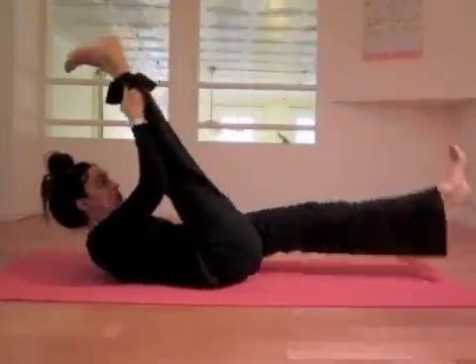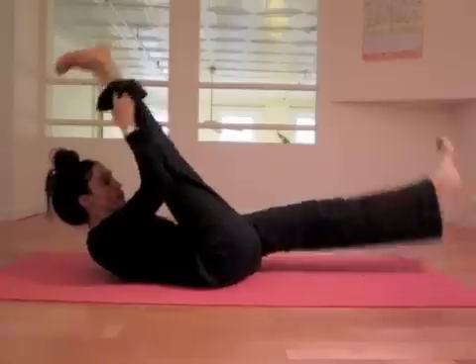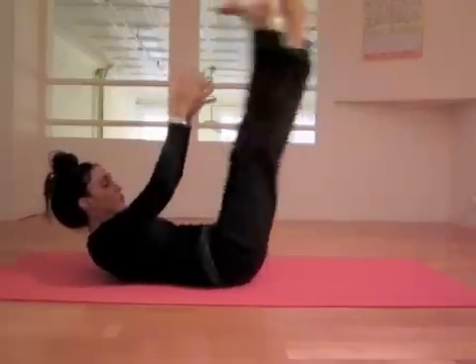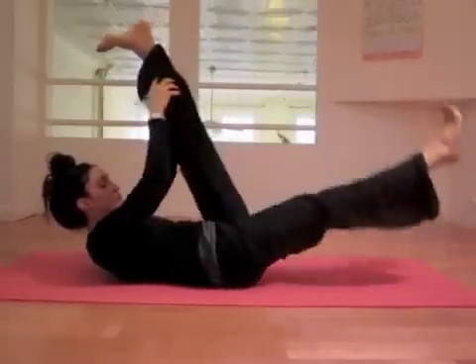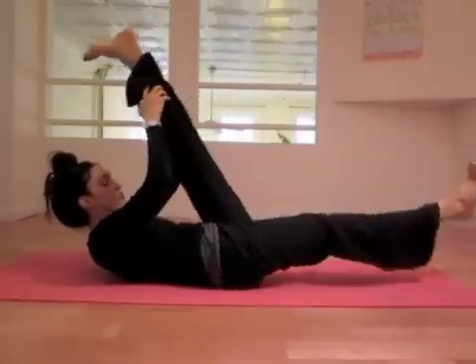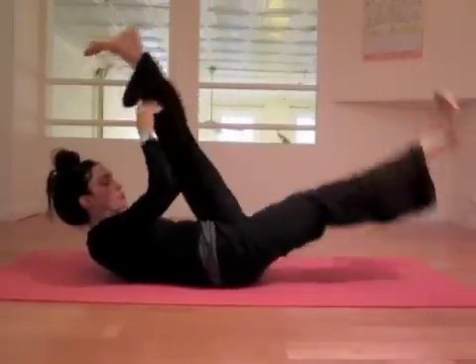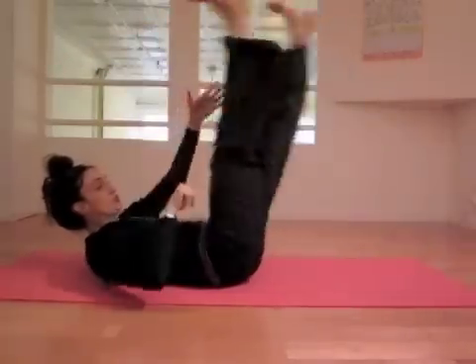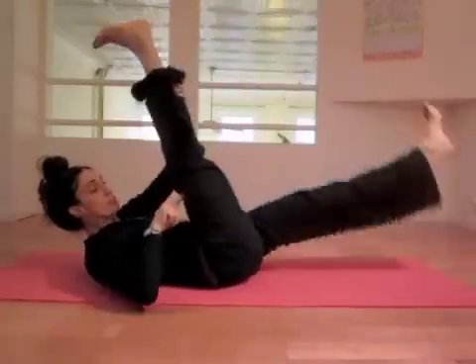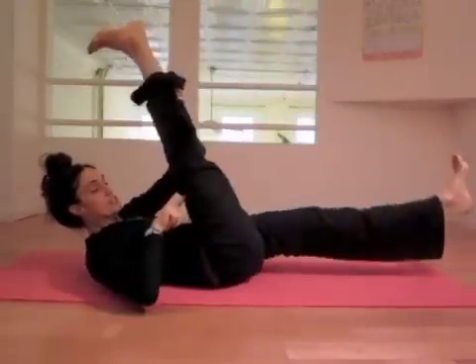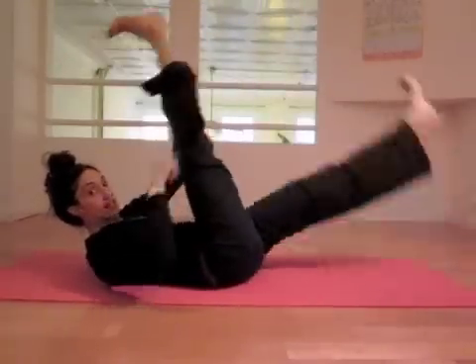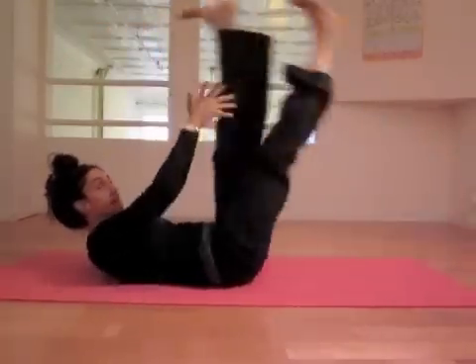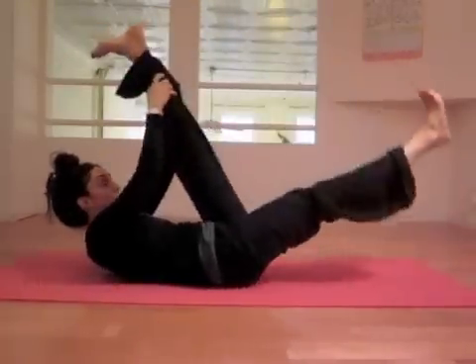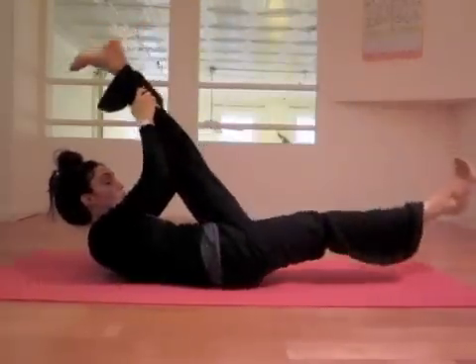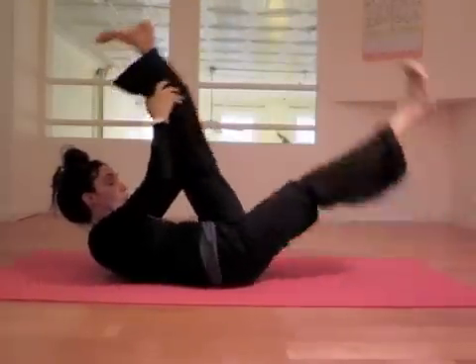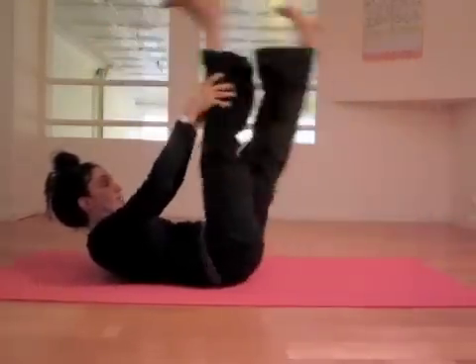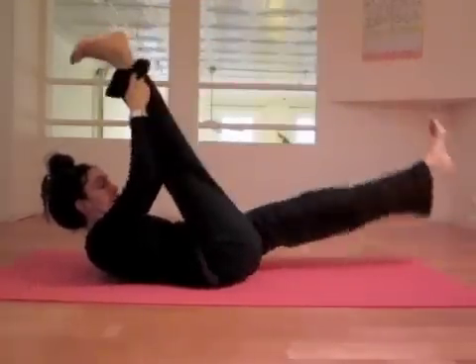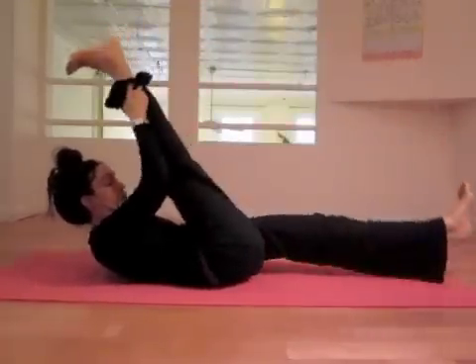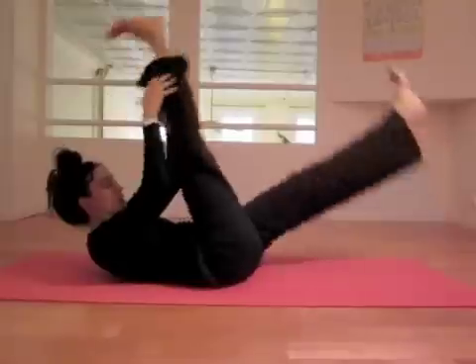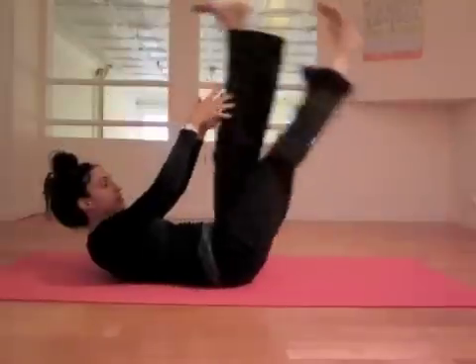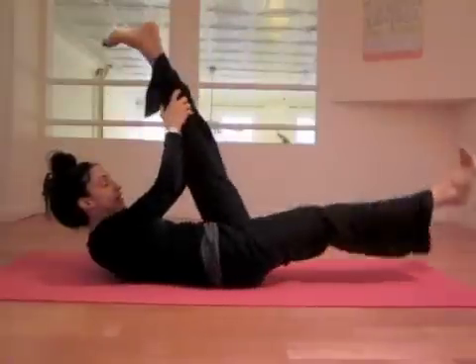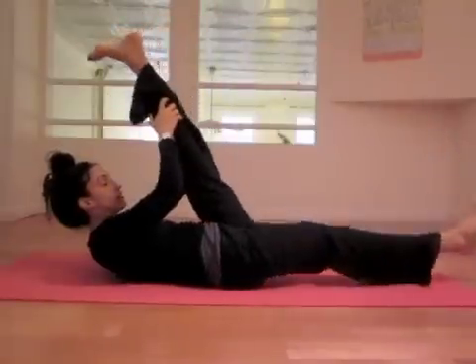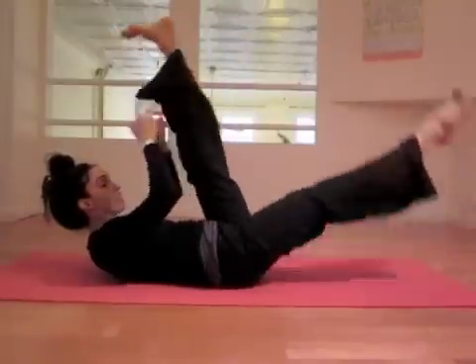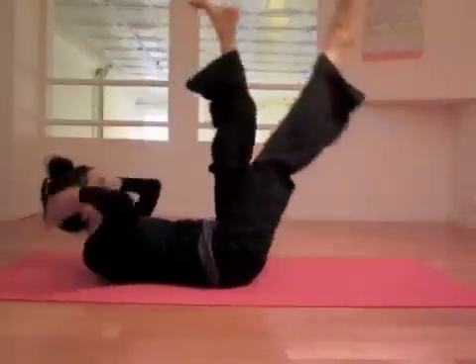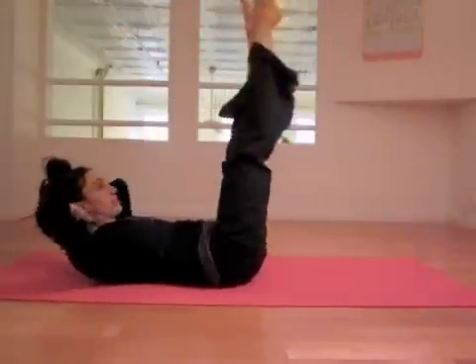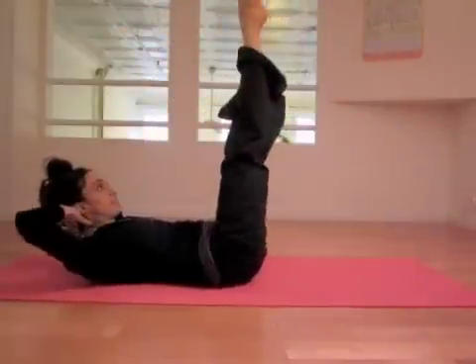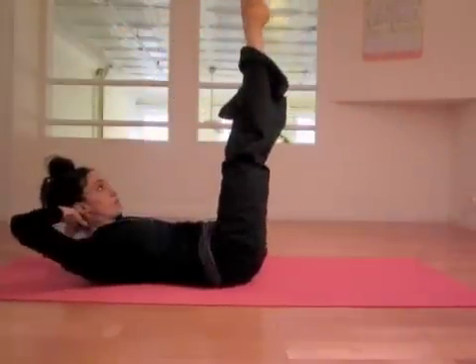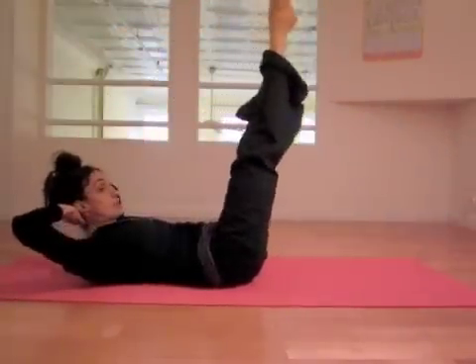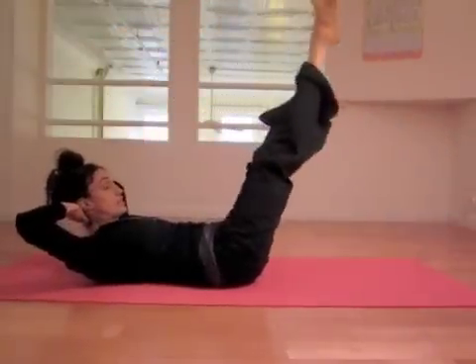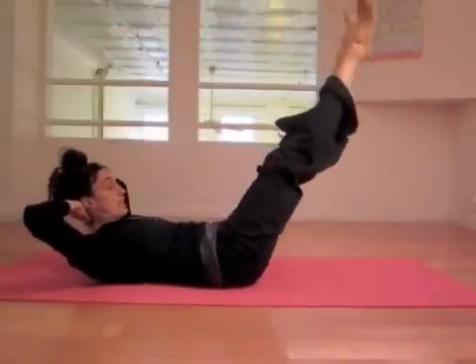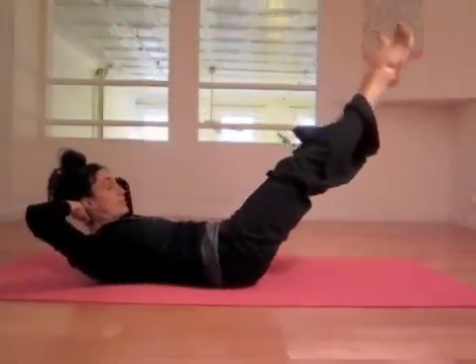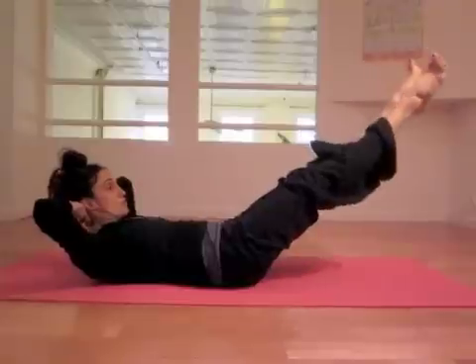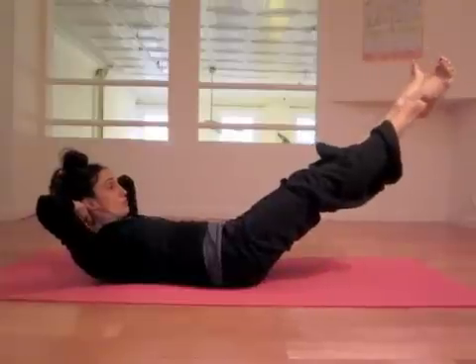Pull, pull, pull, pull — really straight leg. Last one and good. Legs up. Squeezing down, two, three.